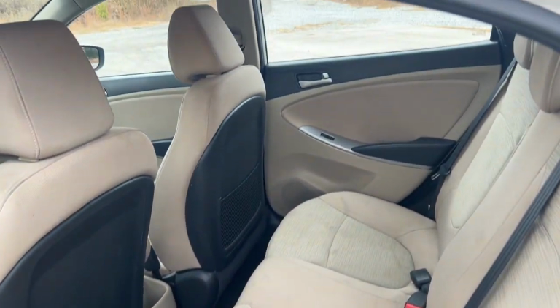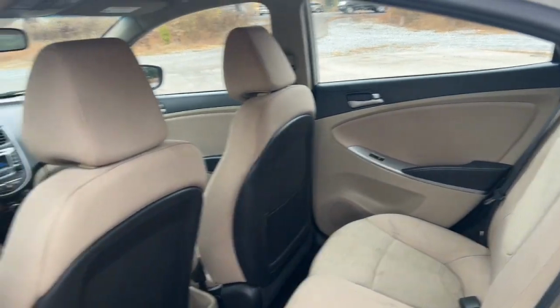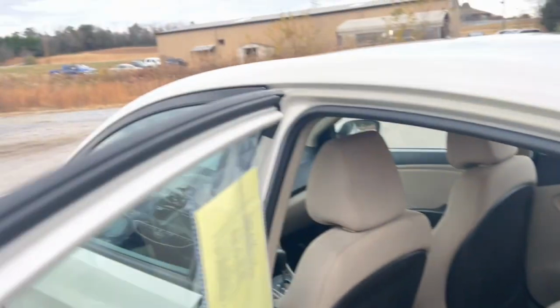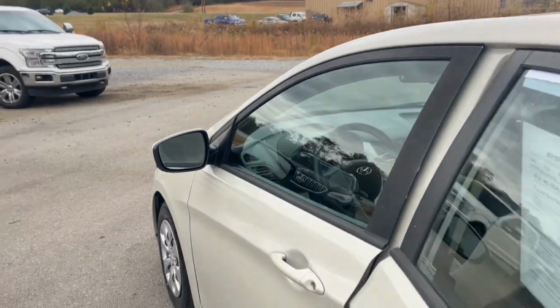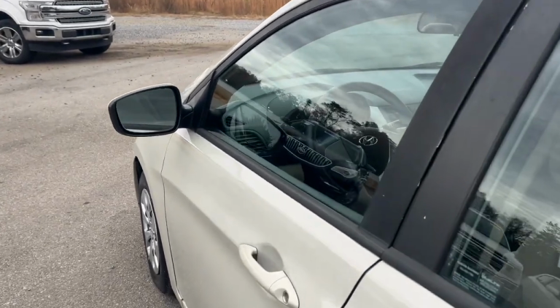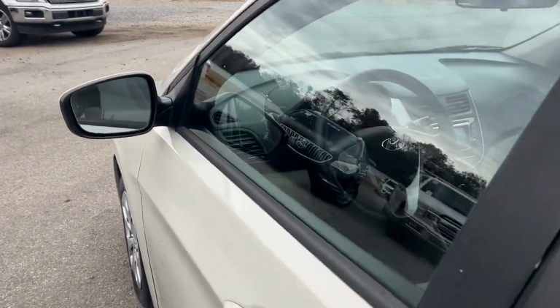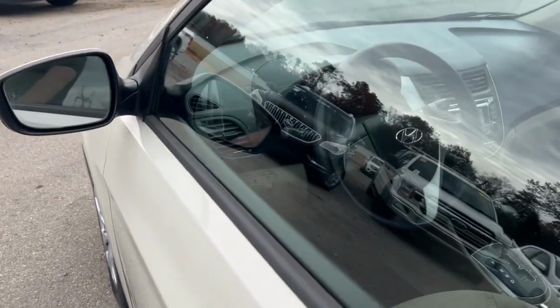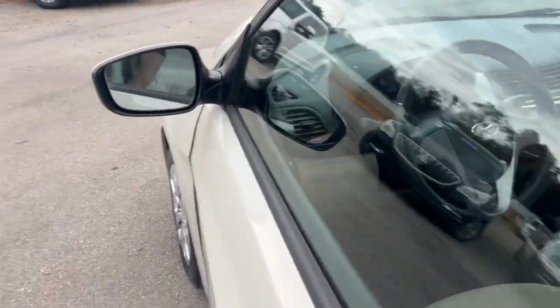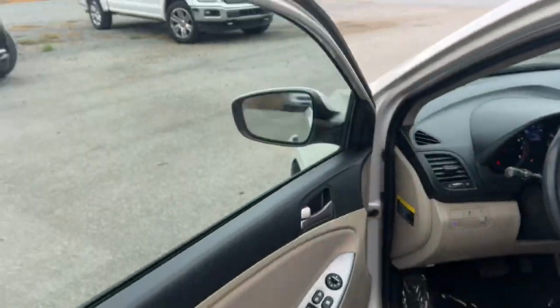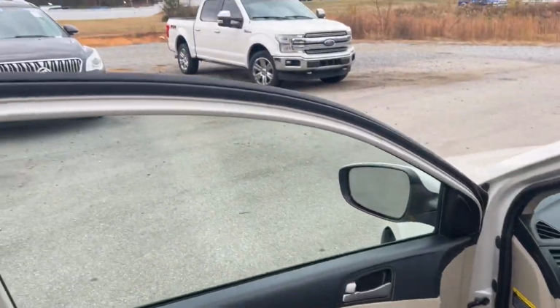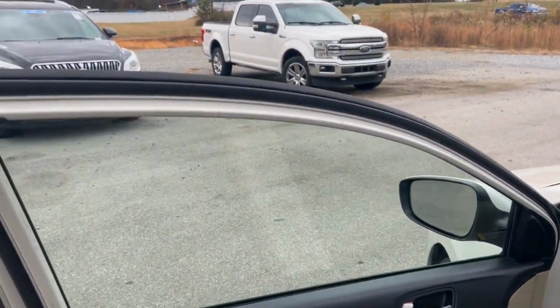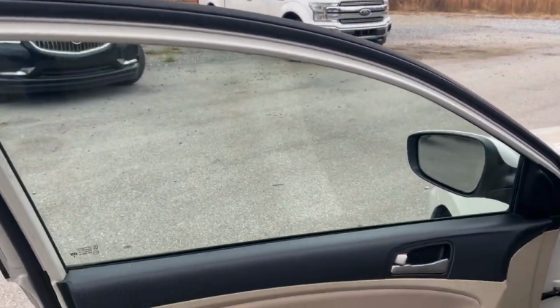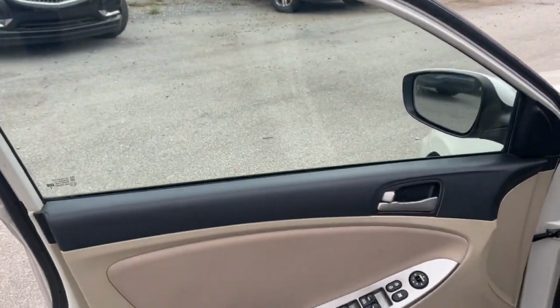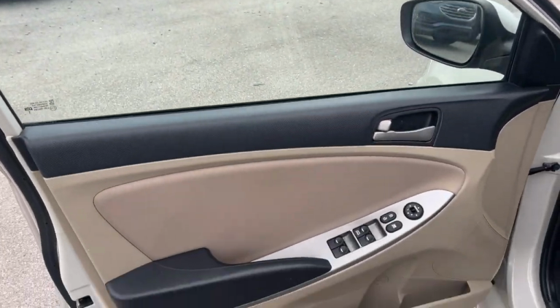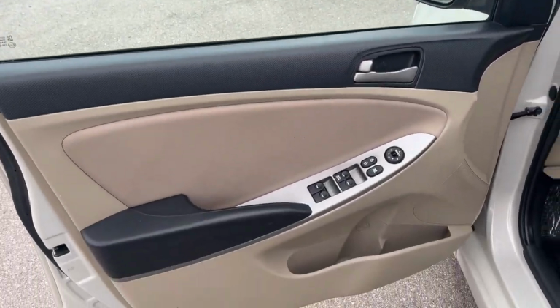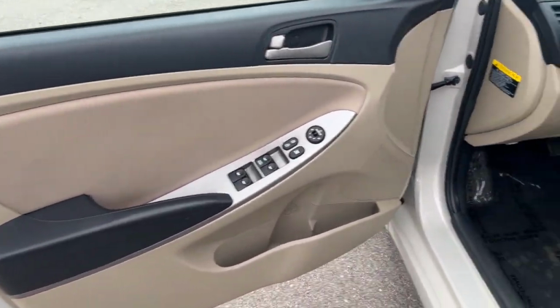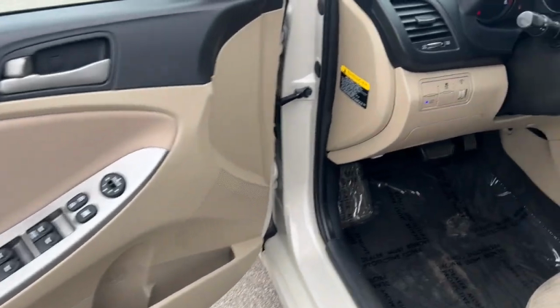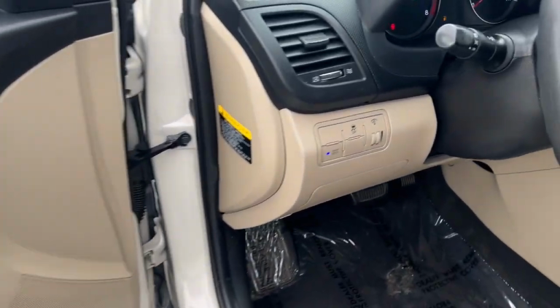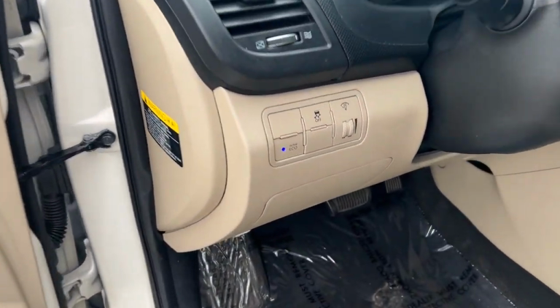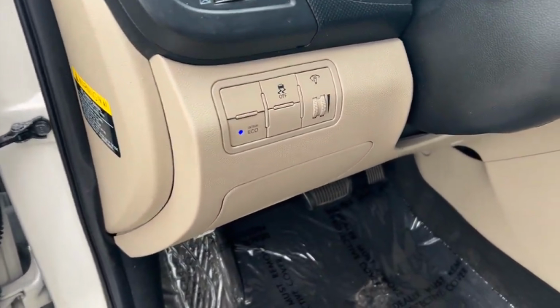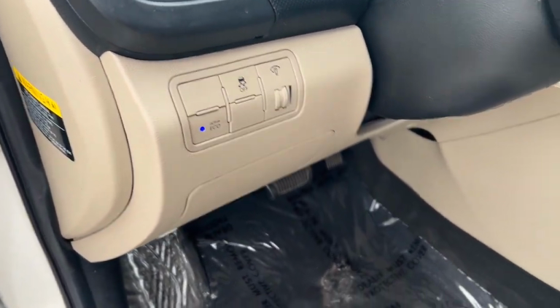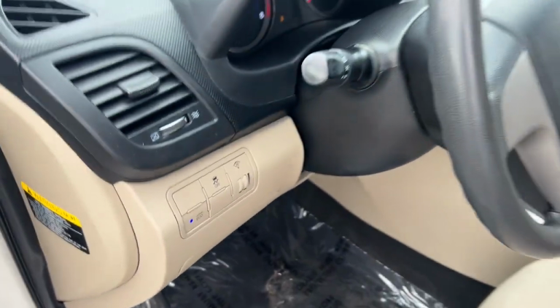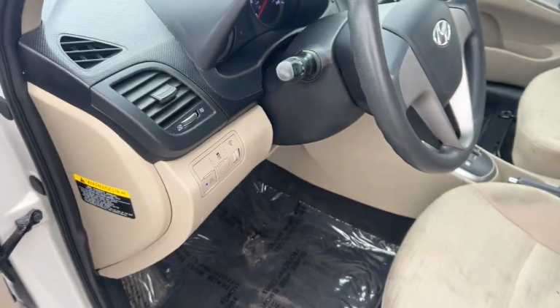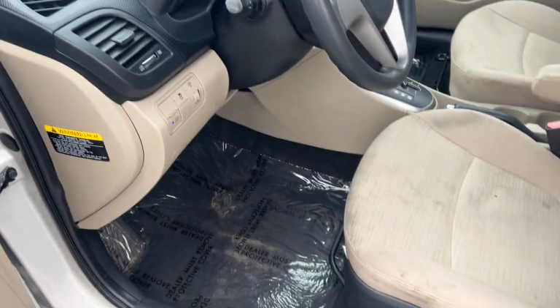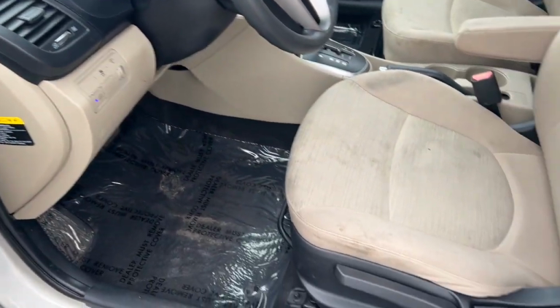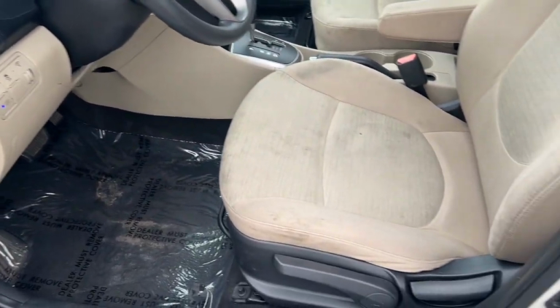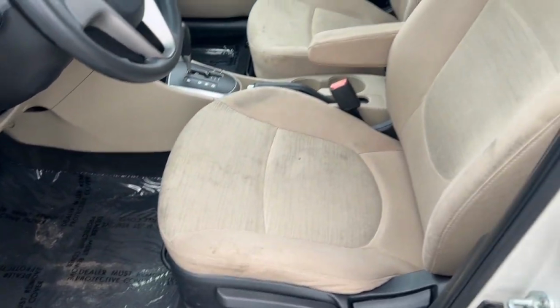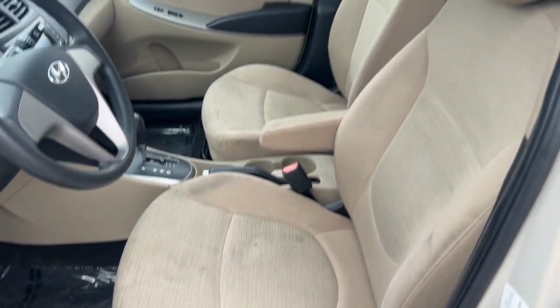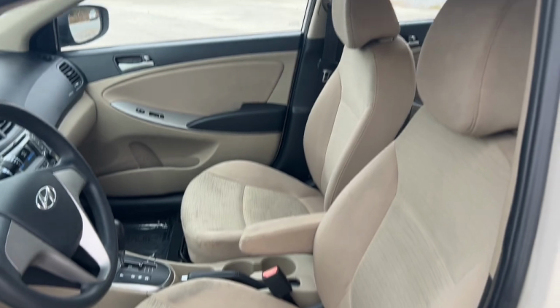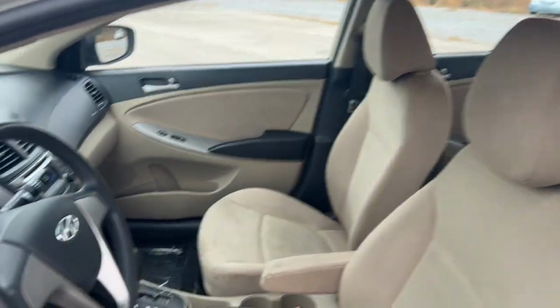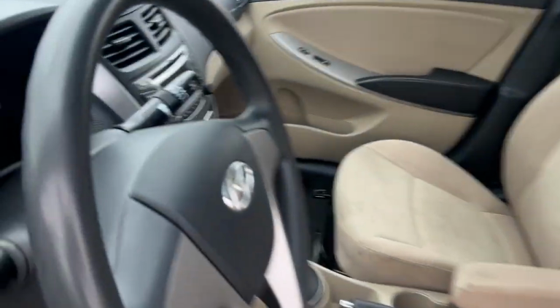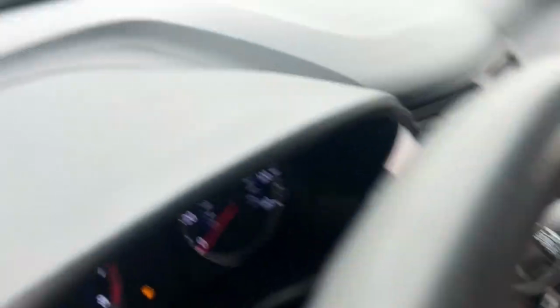Keyless entry, moonroof, adaptive cruise control, heated mirrors, fog lamps, satellite radio, aluminum wheels, heated front seat, alarm, and steering wheel audio controls.